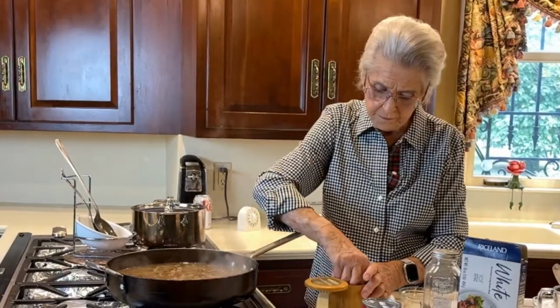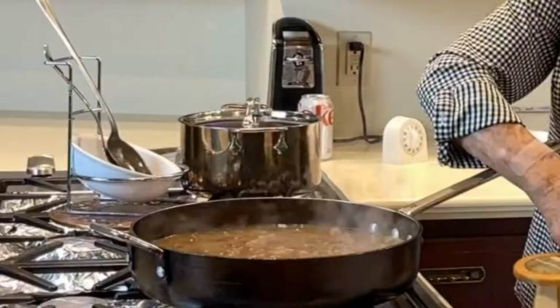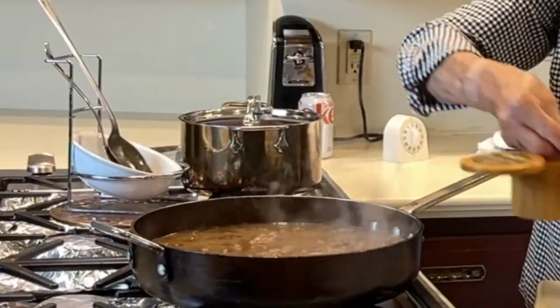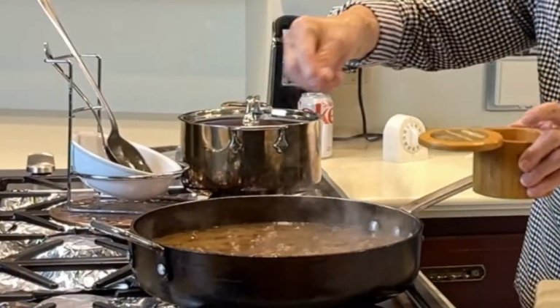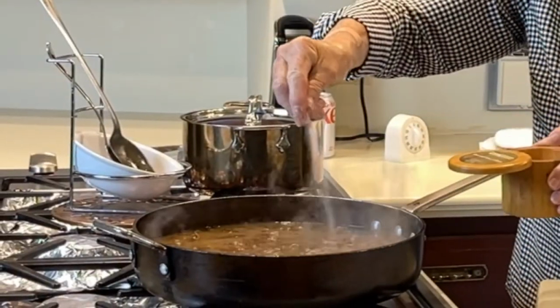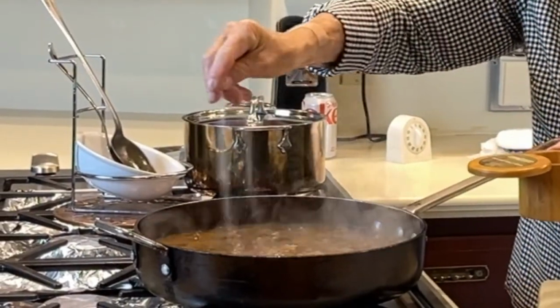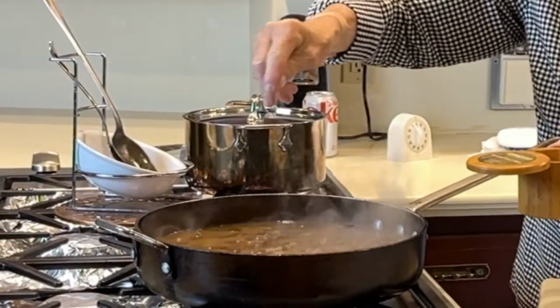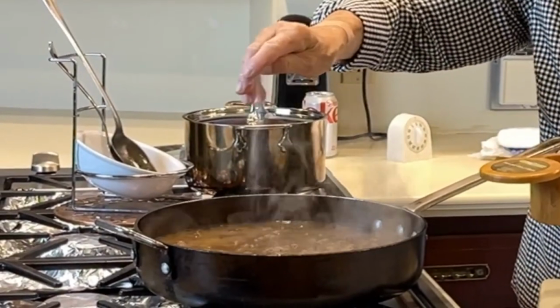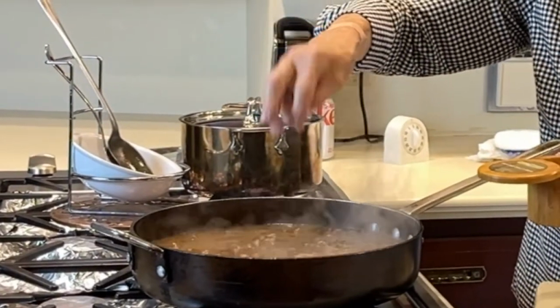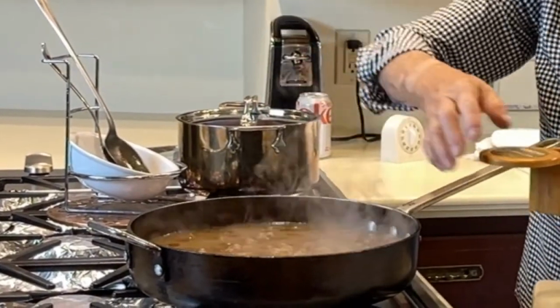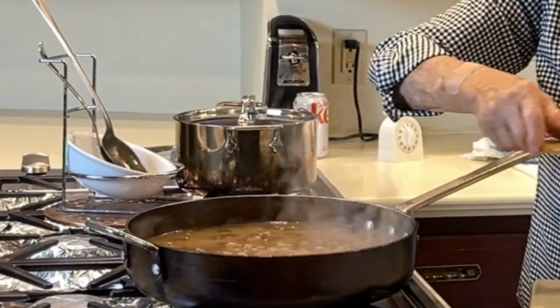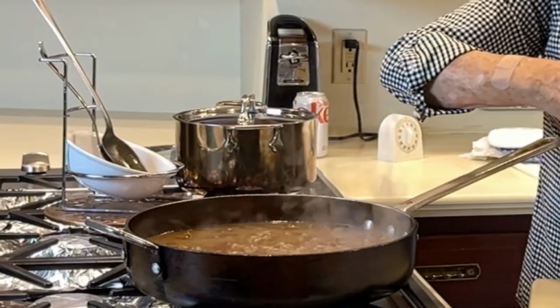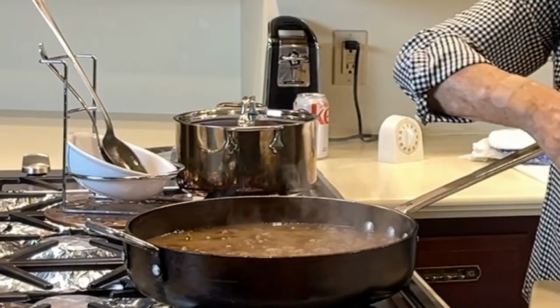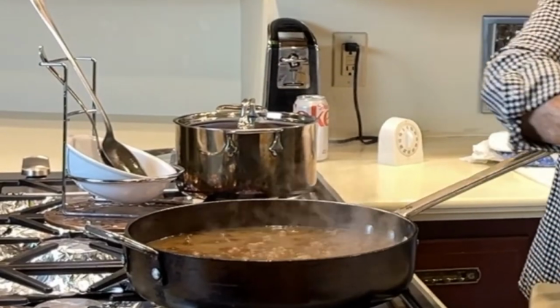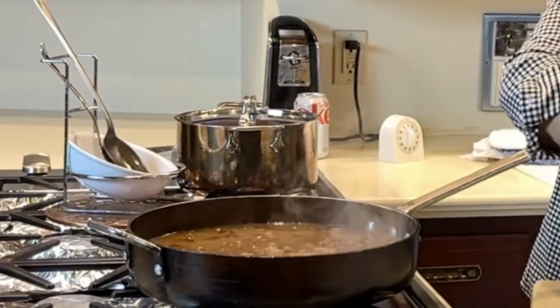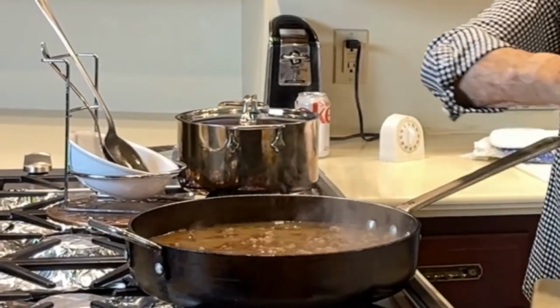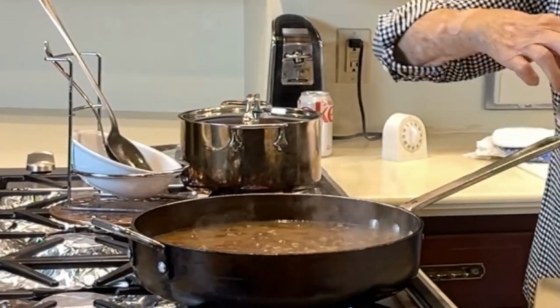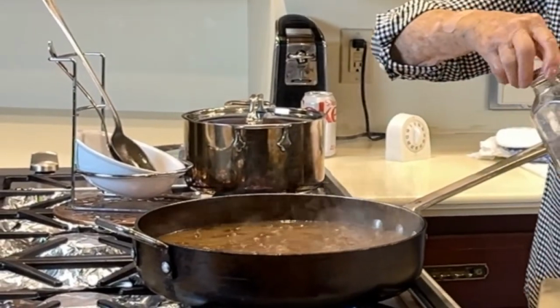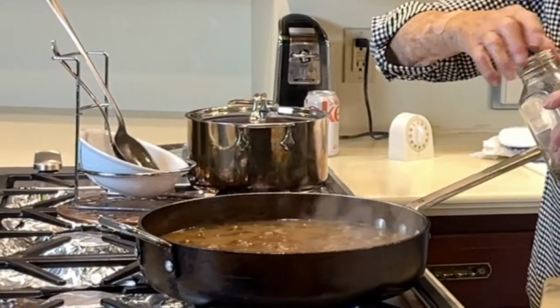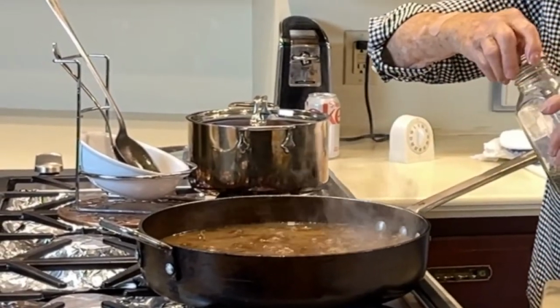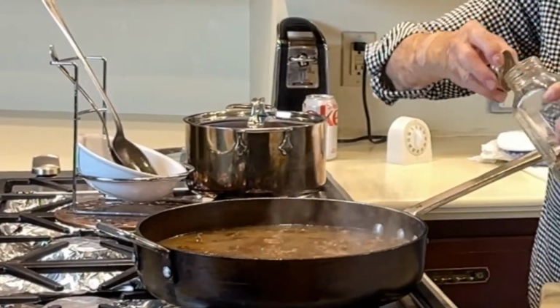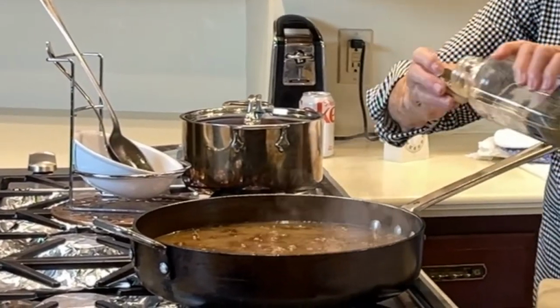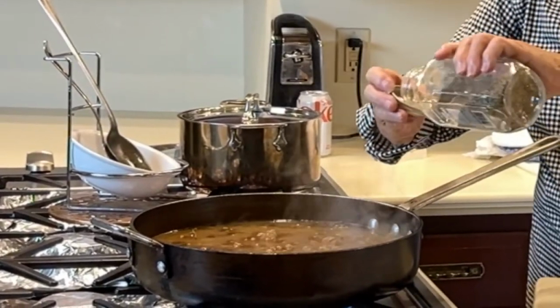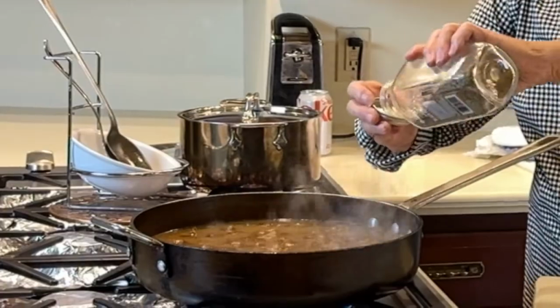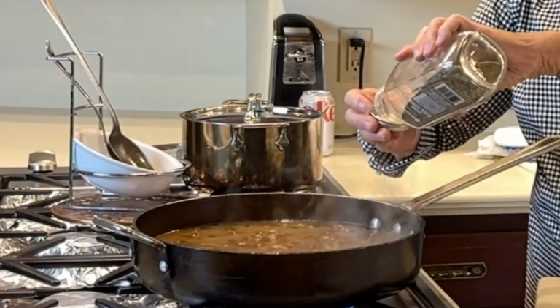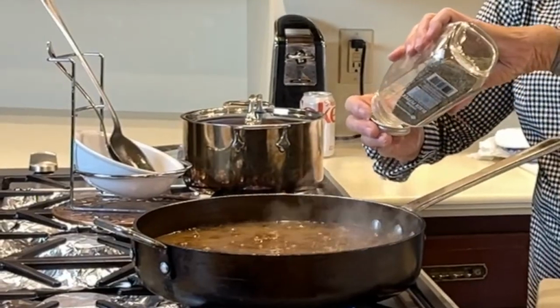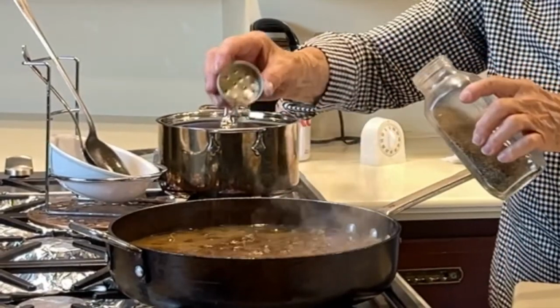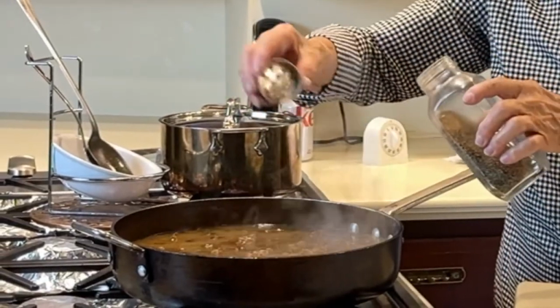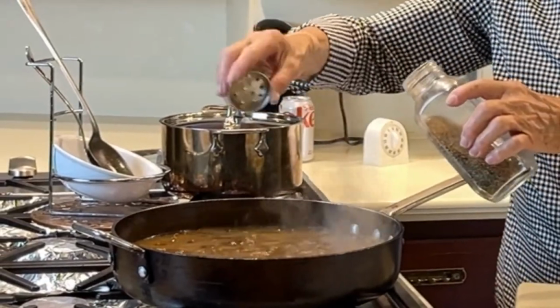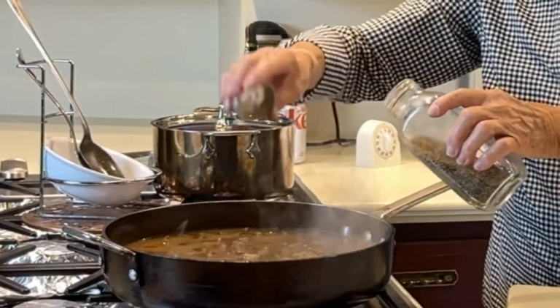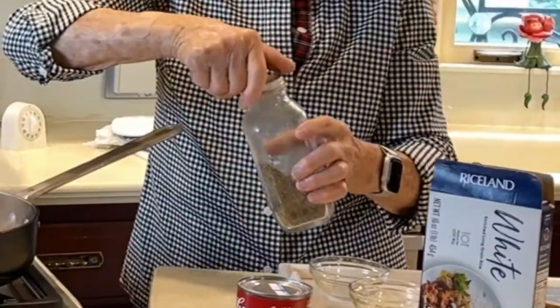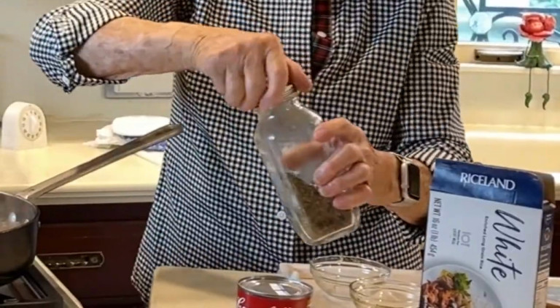You can't take it out once you get it in there, so I'm just going to put a little and you can adjust that to your taste. And this is the pepper — we're going to guess at it. That's black pepper.